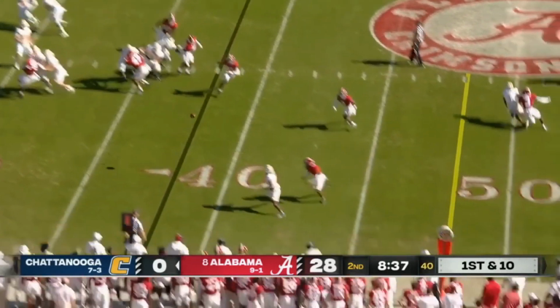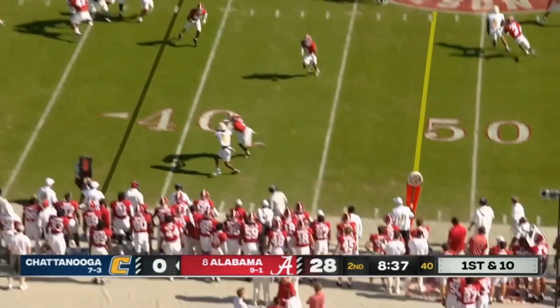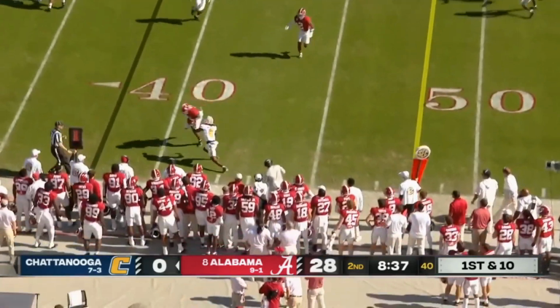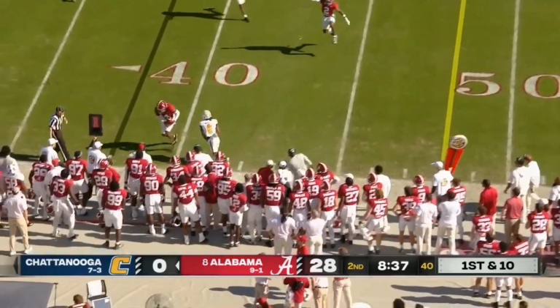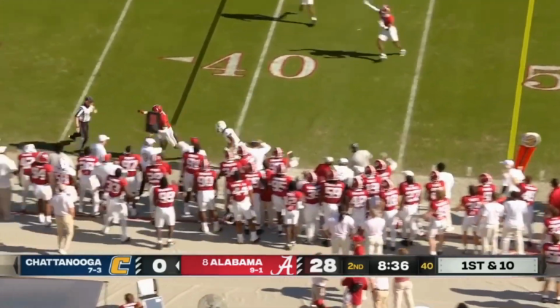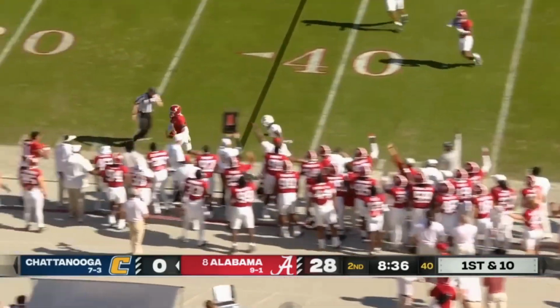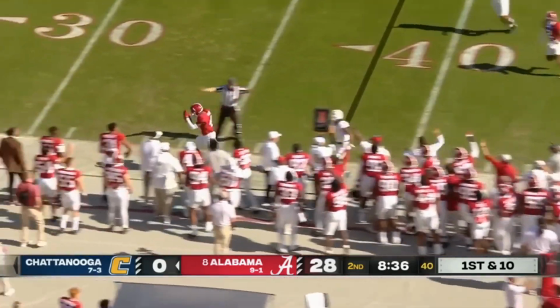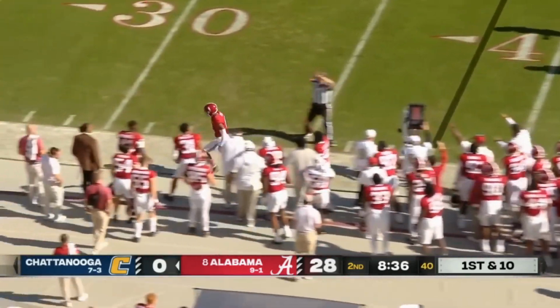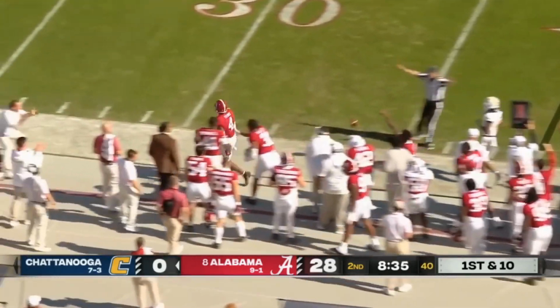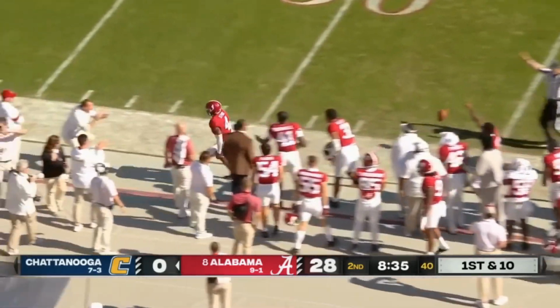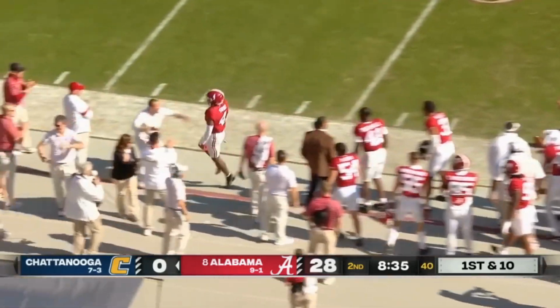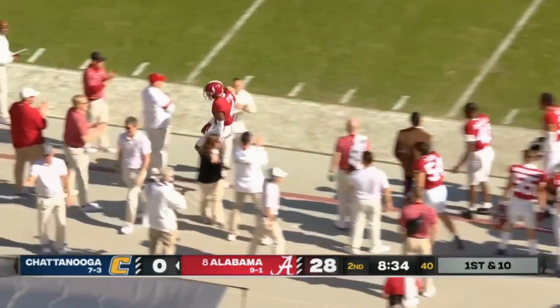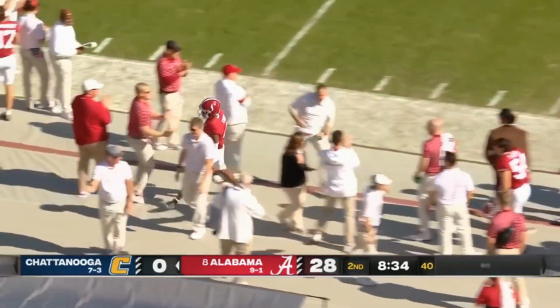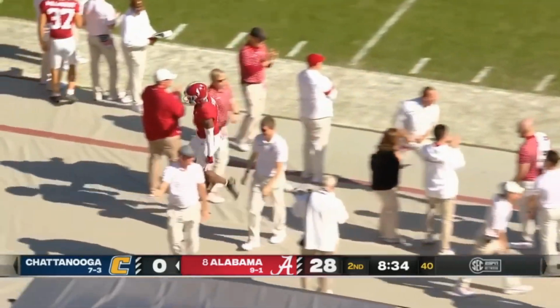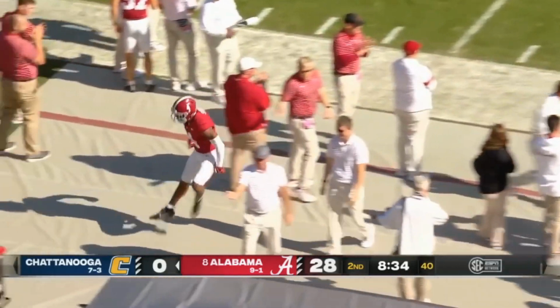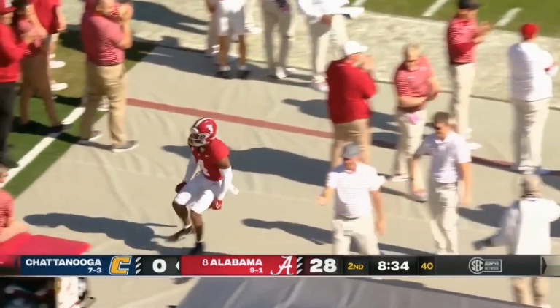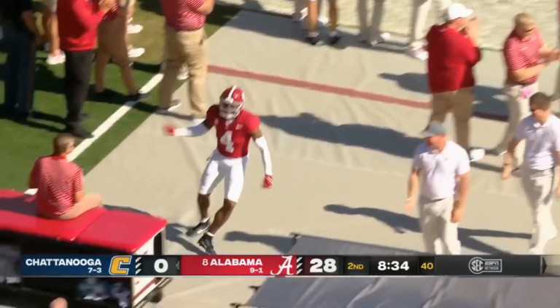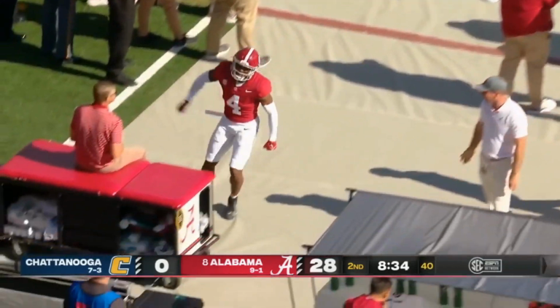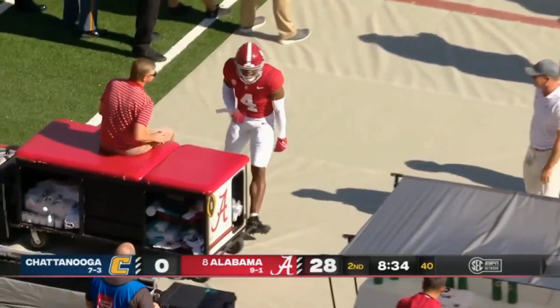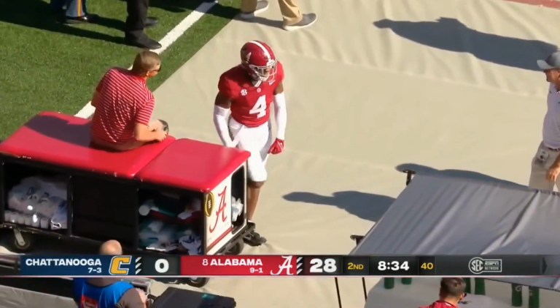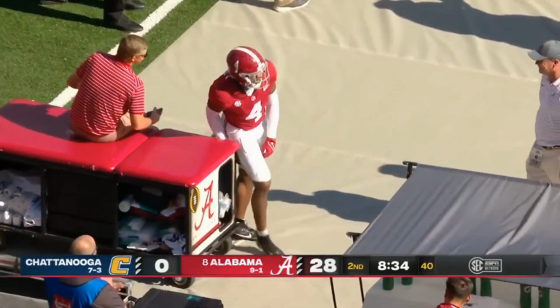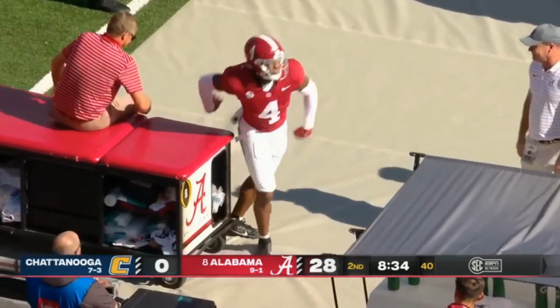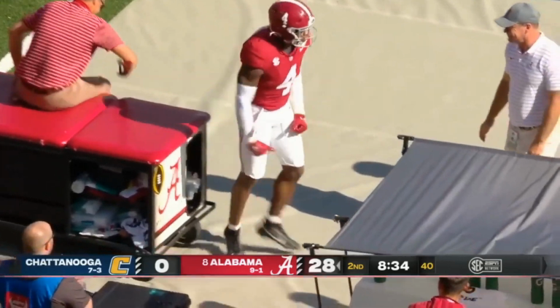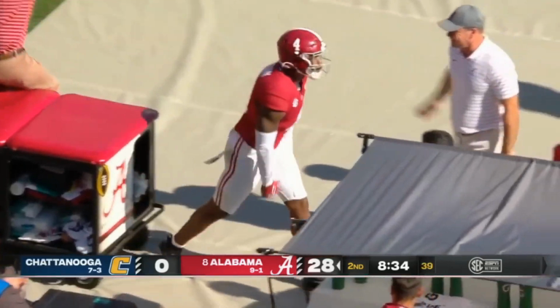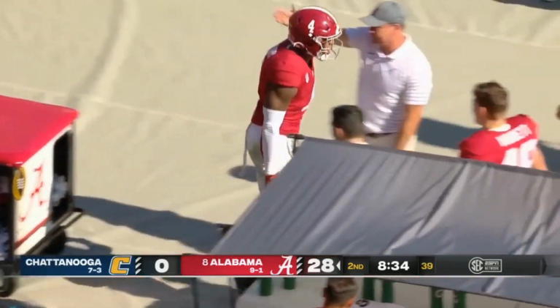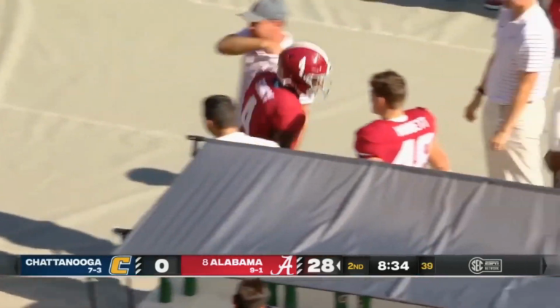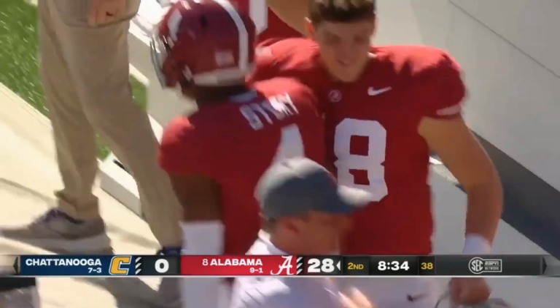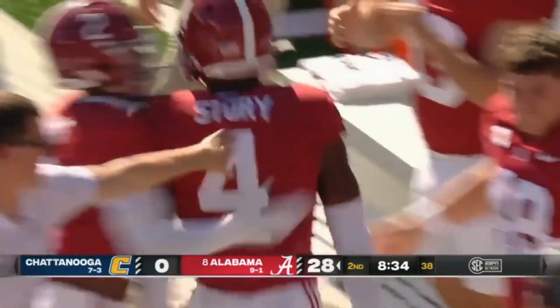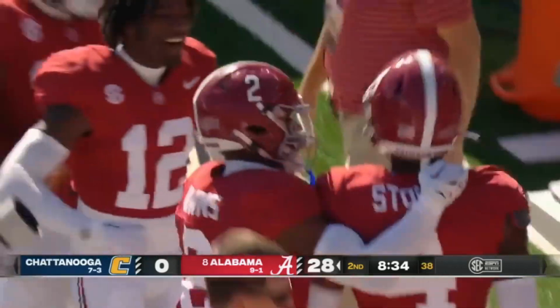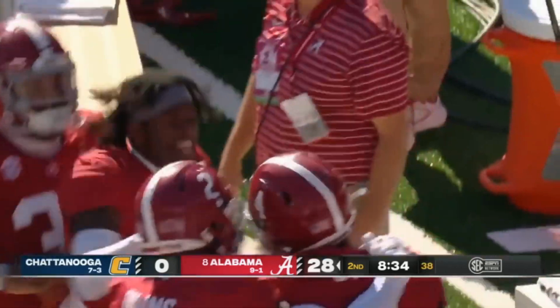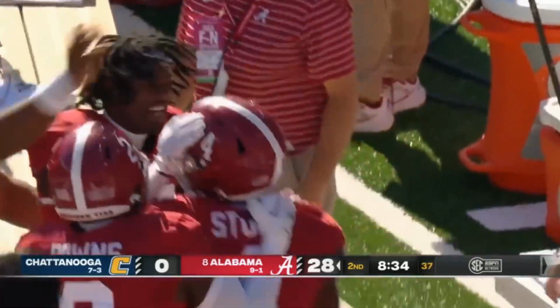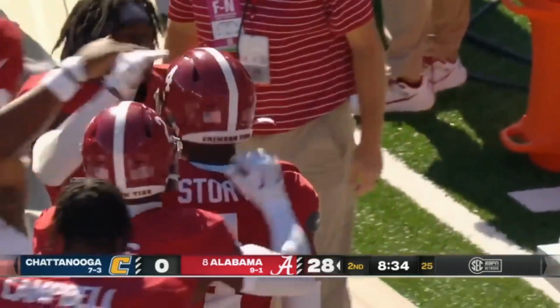Schaumburg — the pass — and it is picked up. Yes, it is! Christian Story with the interception for Alabama.